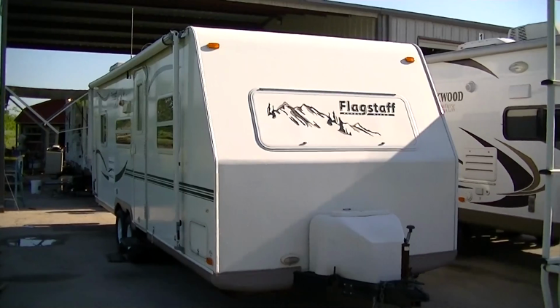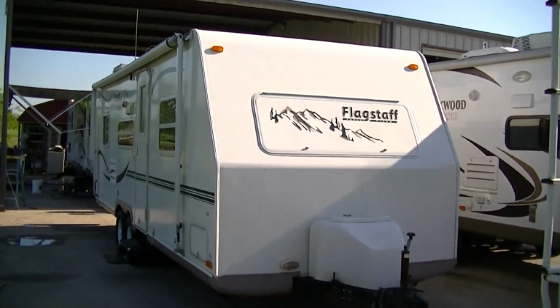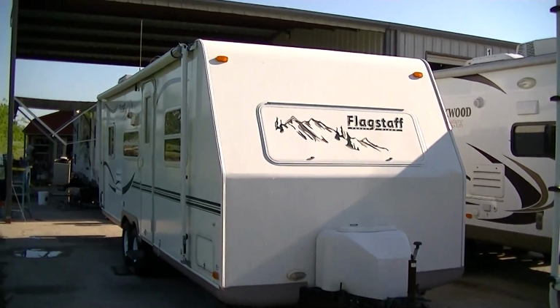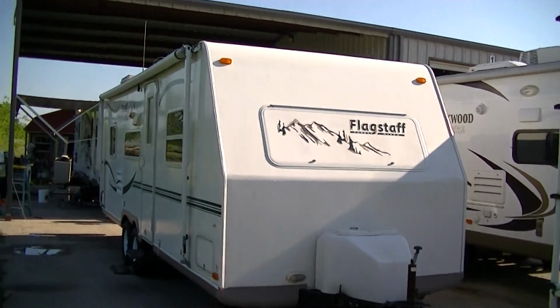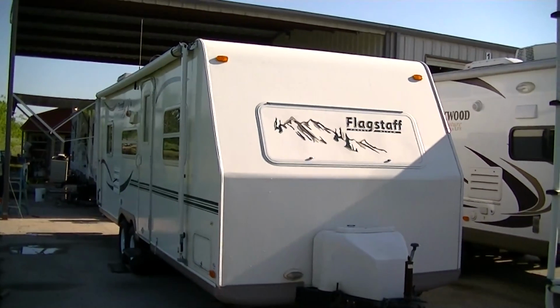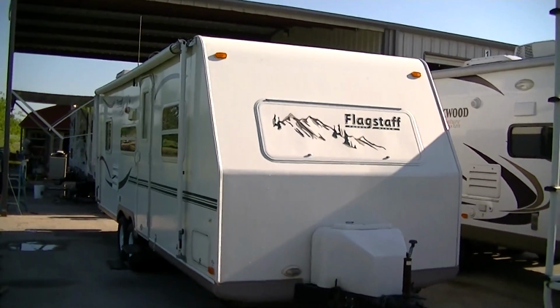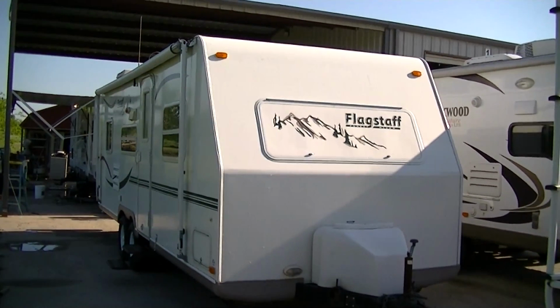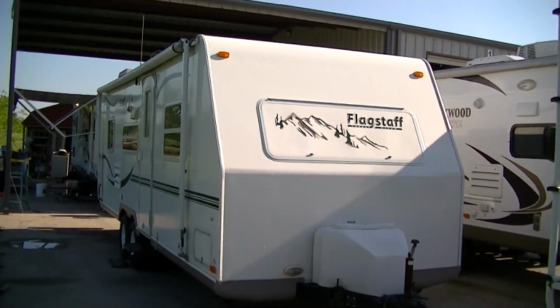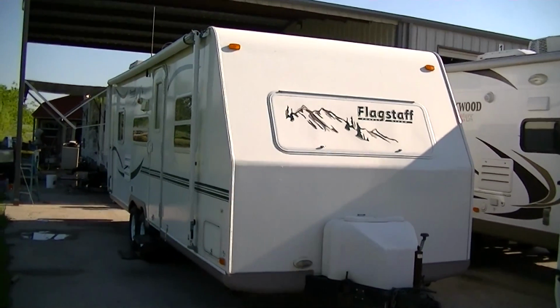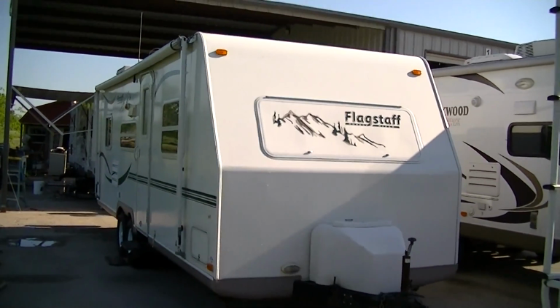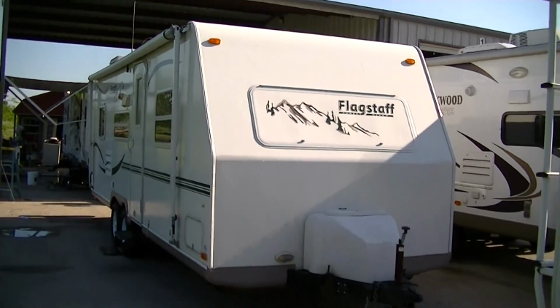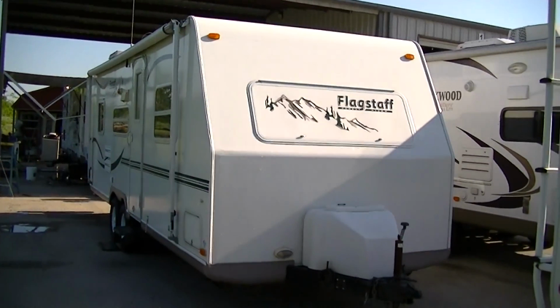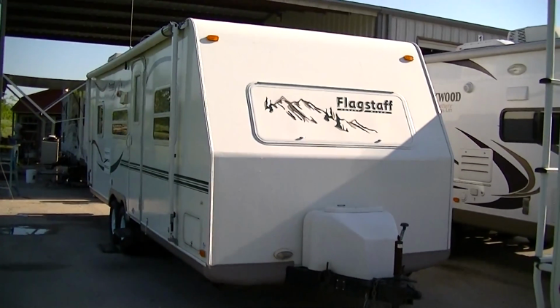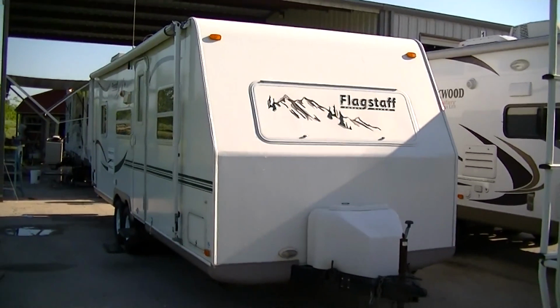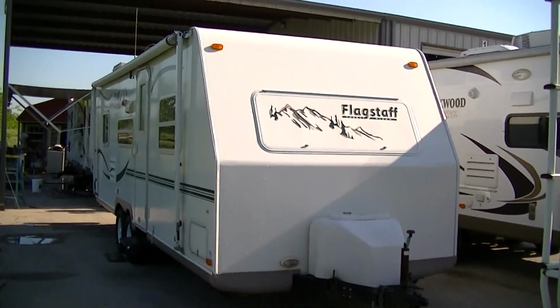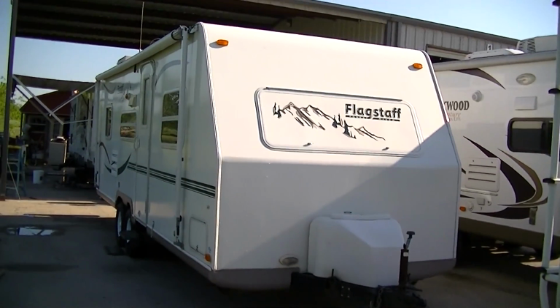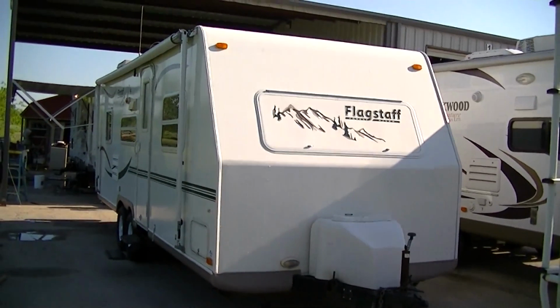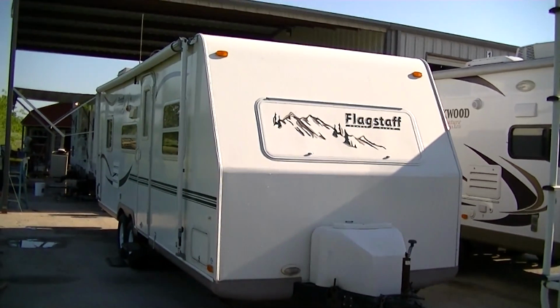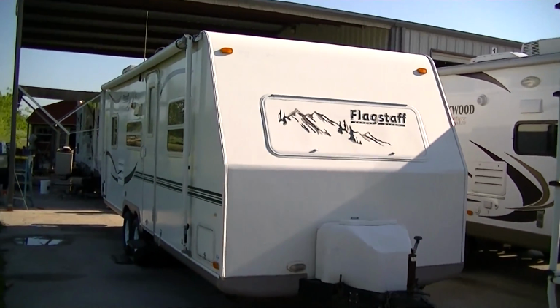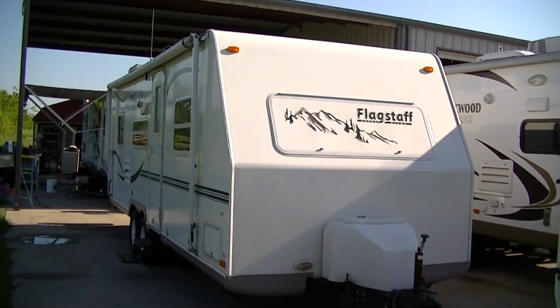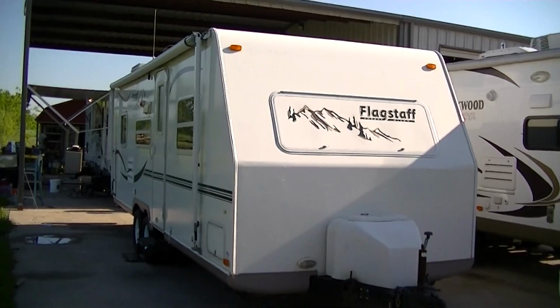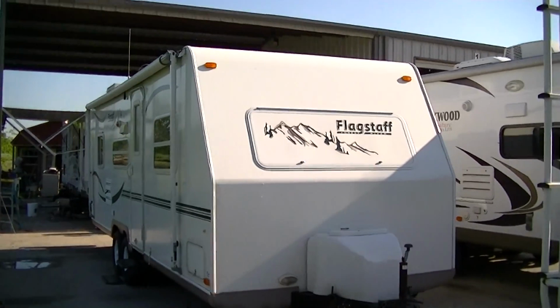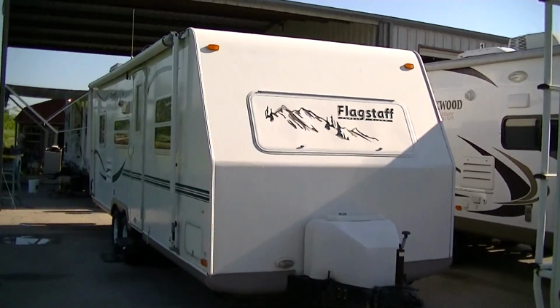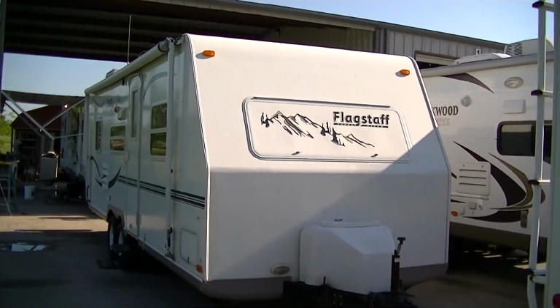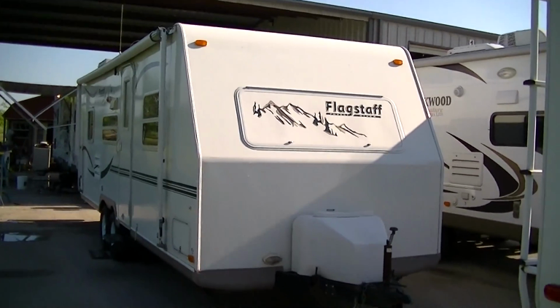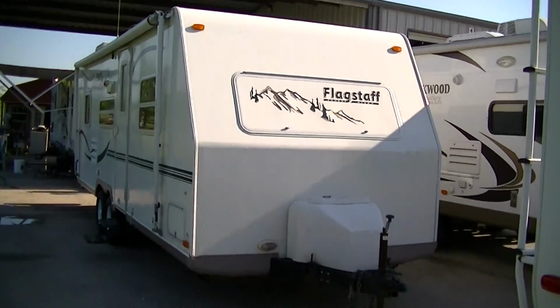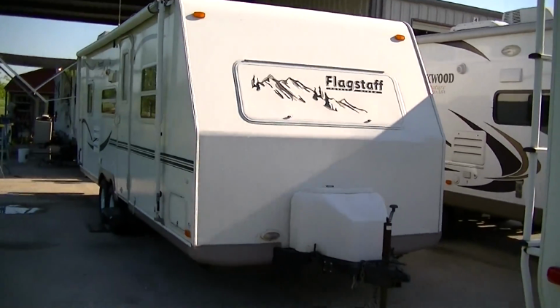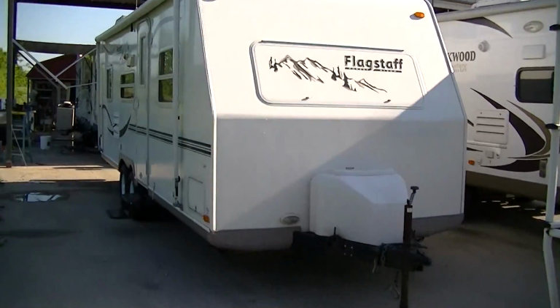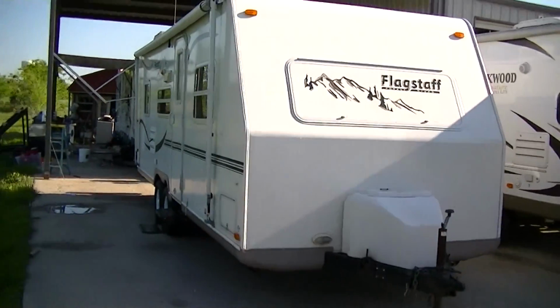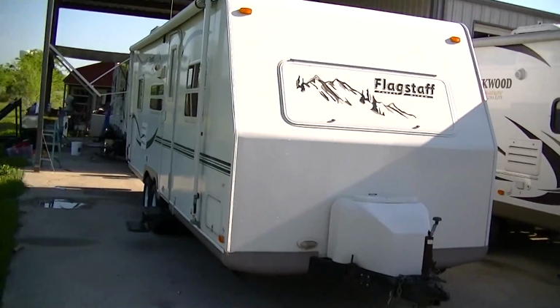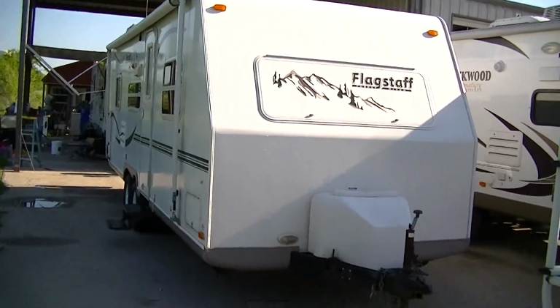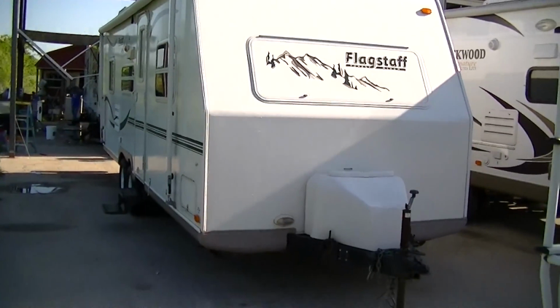Howdy, this is Bob Barker, your RV guy extraordinaire. I'm out here at Budget RVs of Texas this morning to show you one of our newest arrivals.